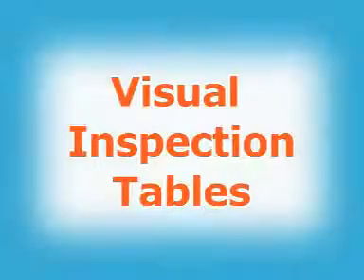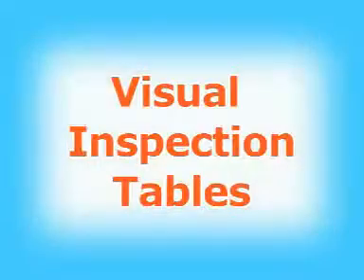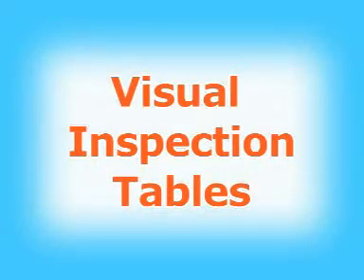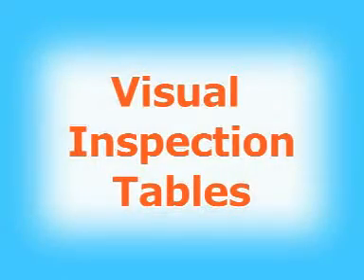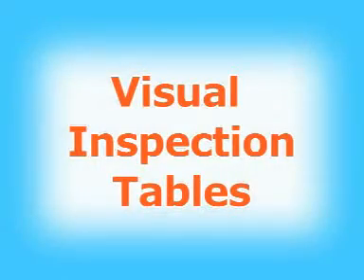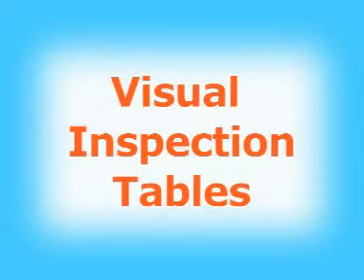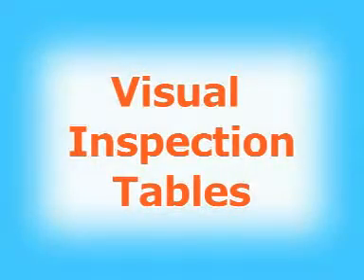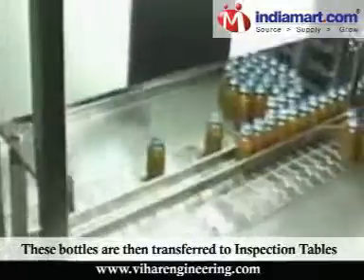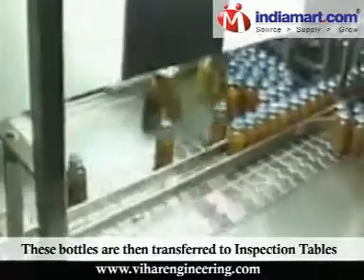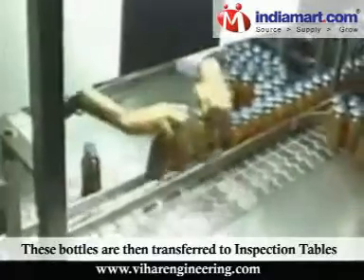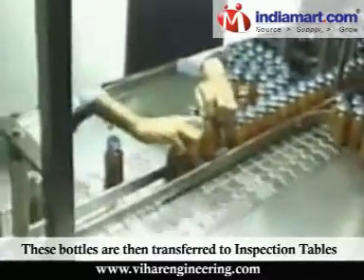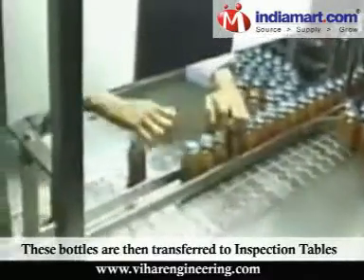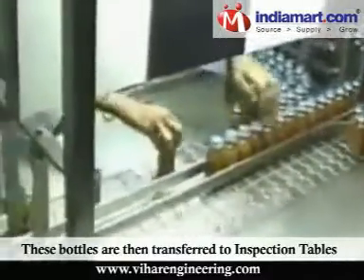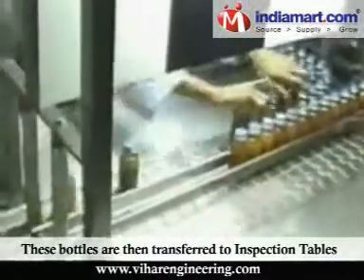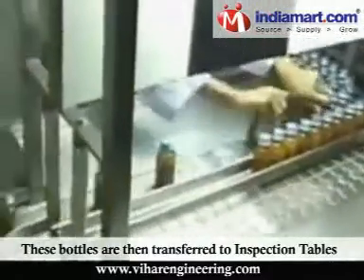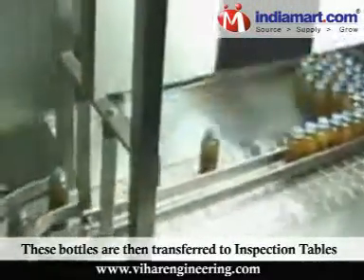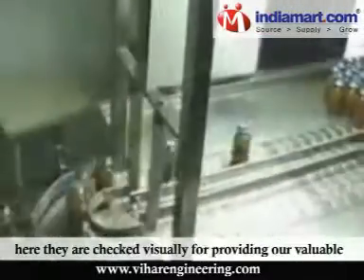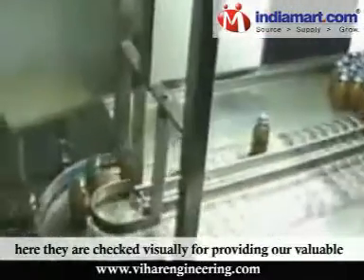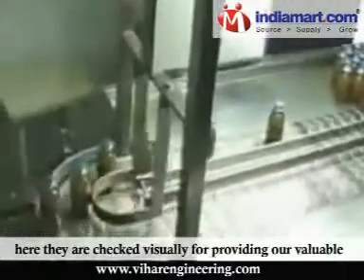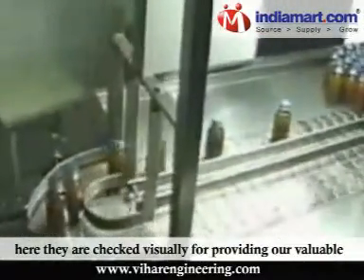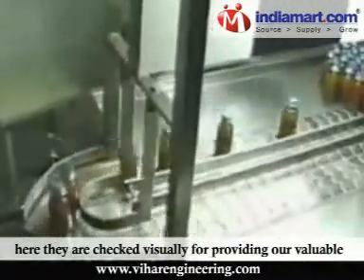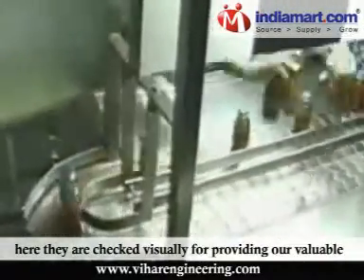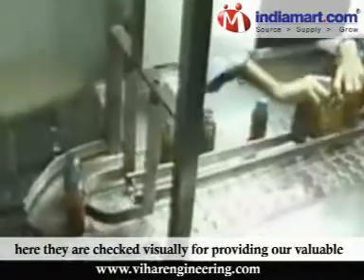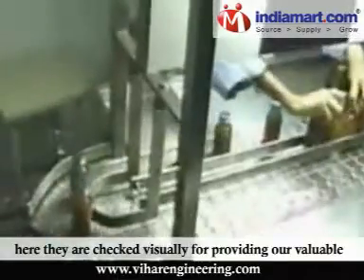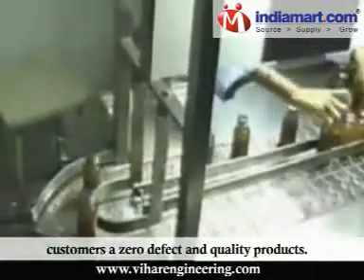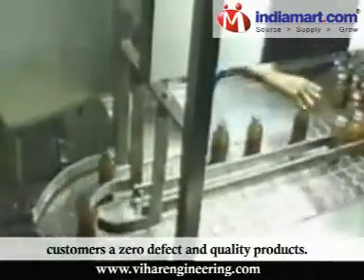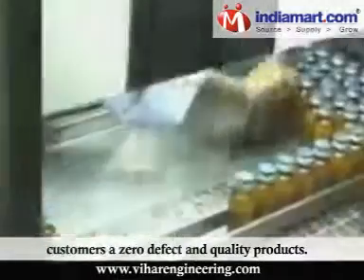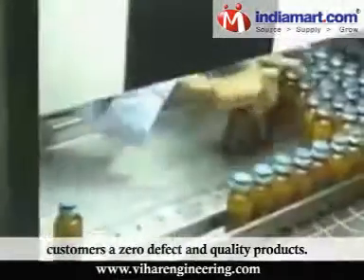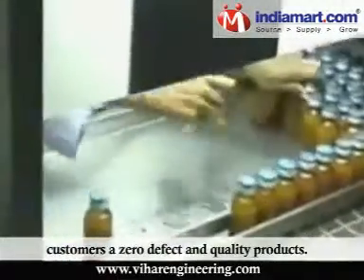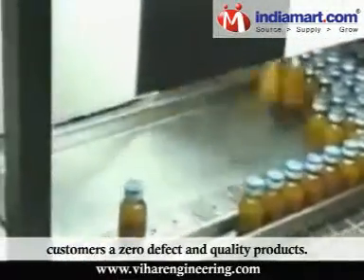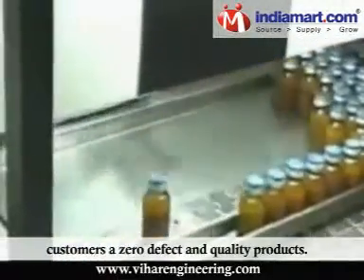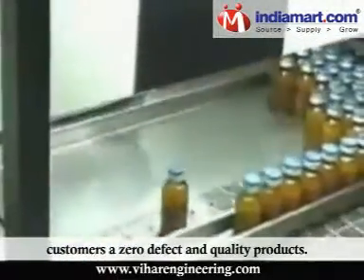Visual Inspection Tables: These bottles are then transferred to inspection tables, where they are checked visually, providing our valuable customers zero defect and quality products.